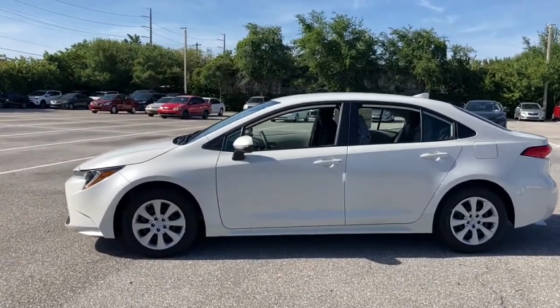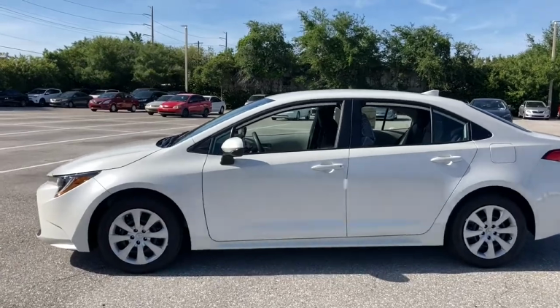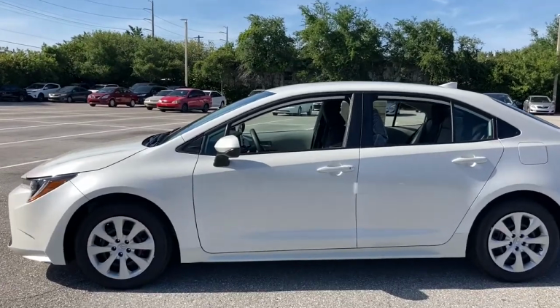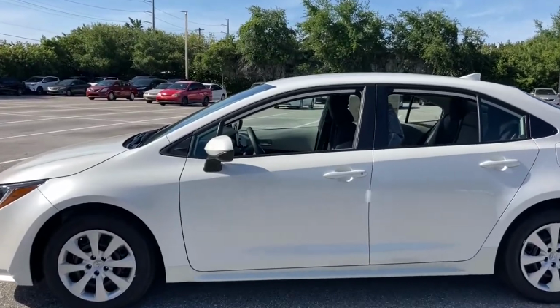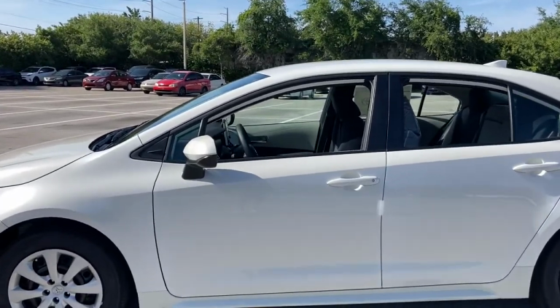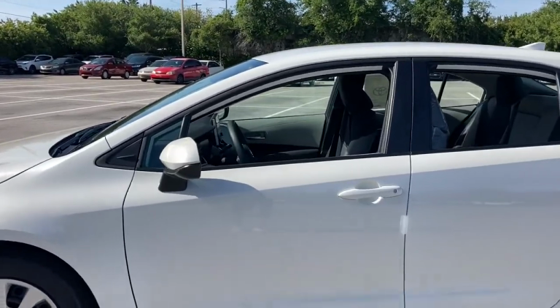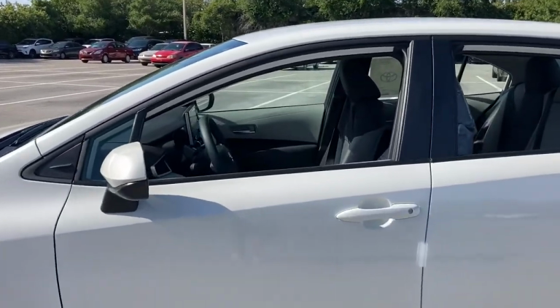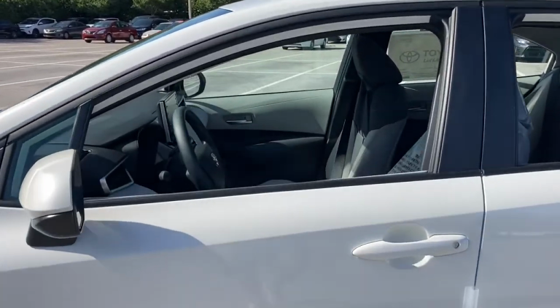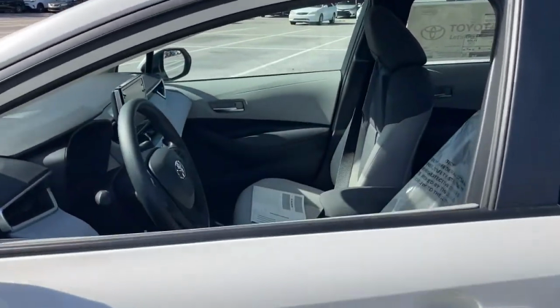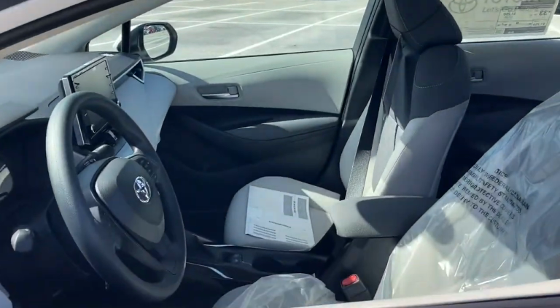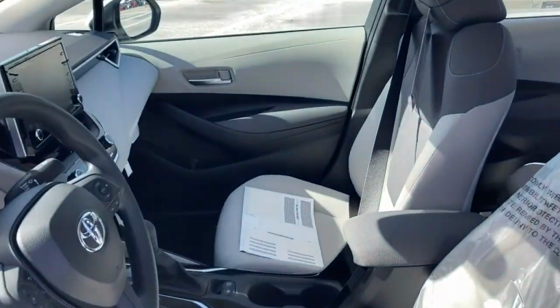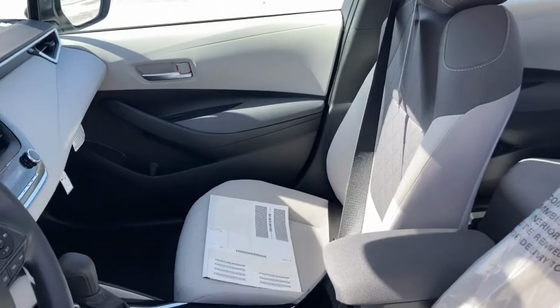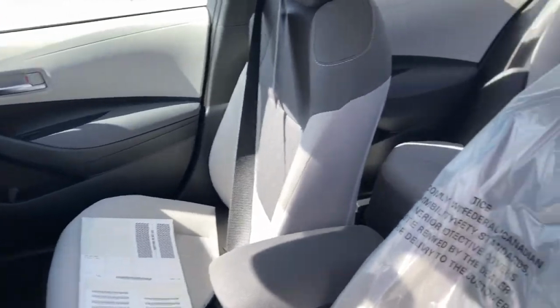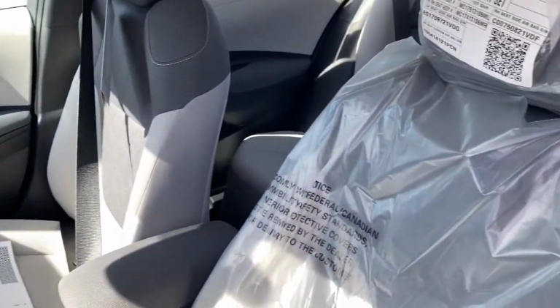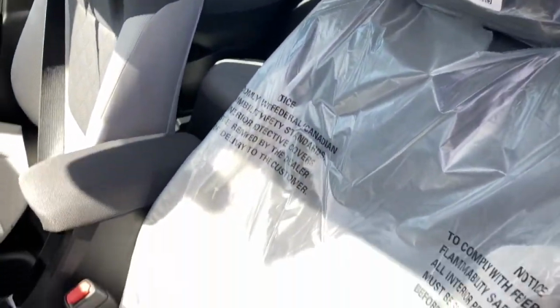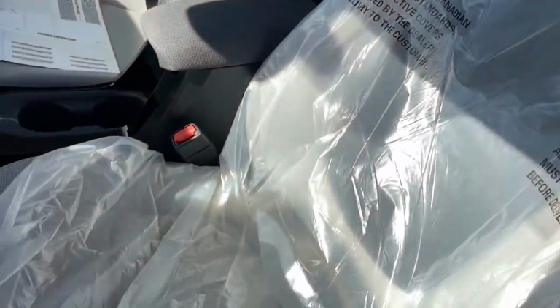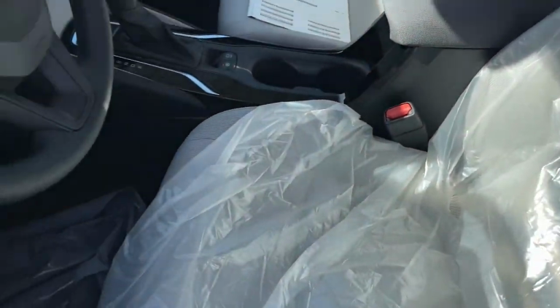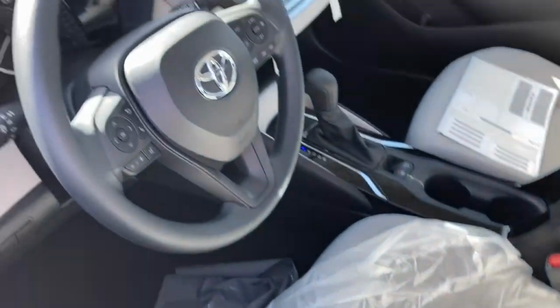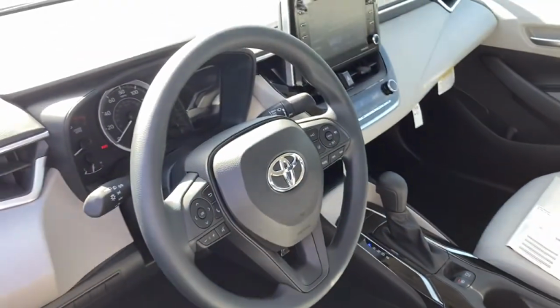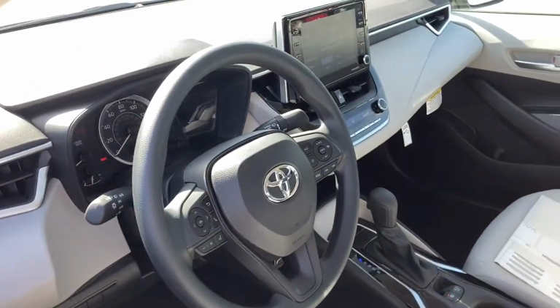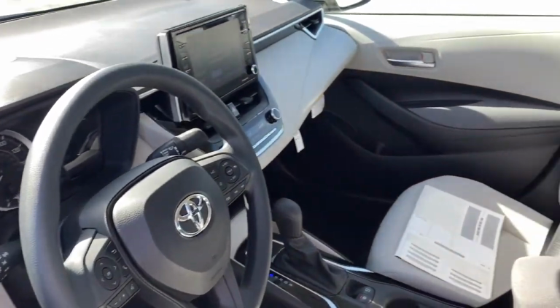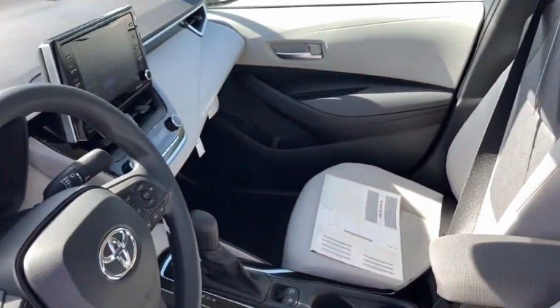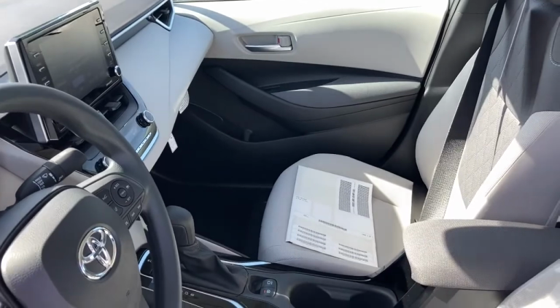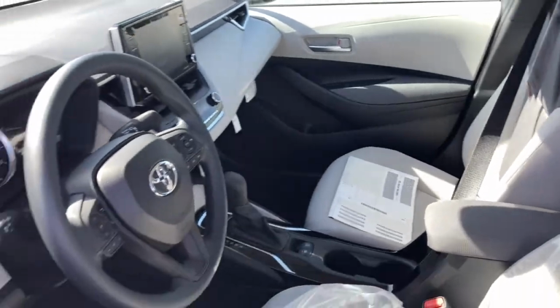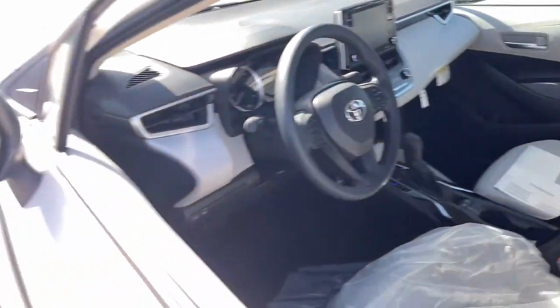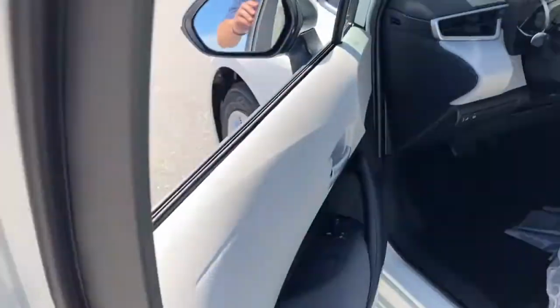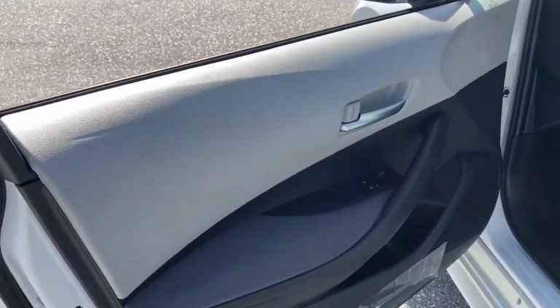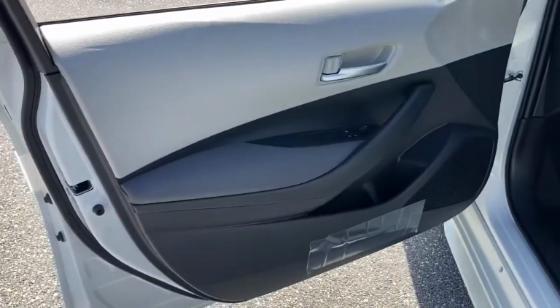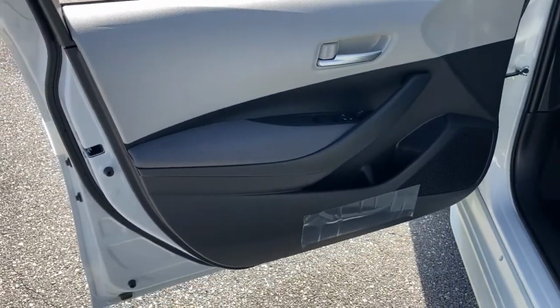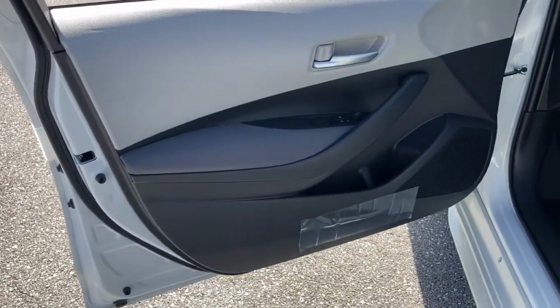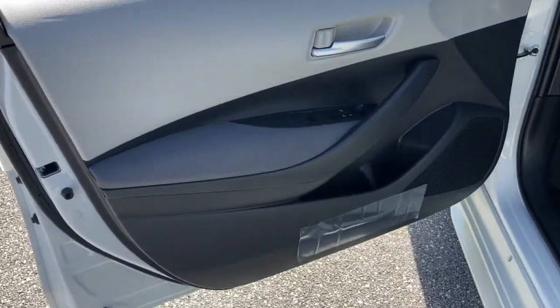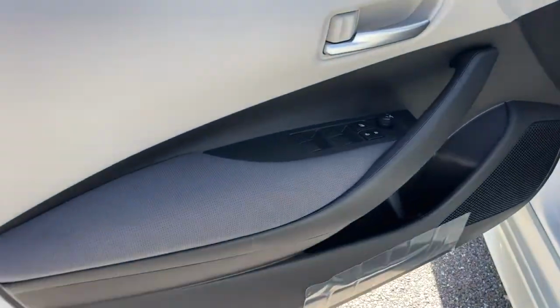These are just some of the great options this vehicle comes with: electronic stability control, trip computer, bucket seats, power windows, four-wheel disc brakes, power steering. Meet us at the intersection of style and efficiency.